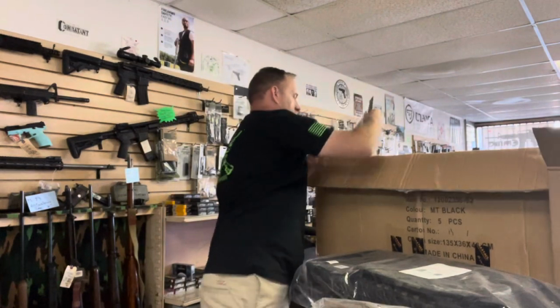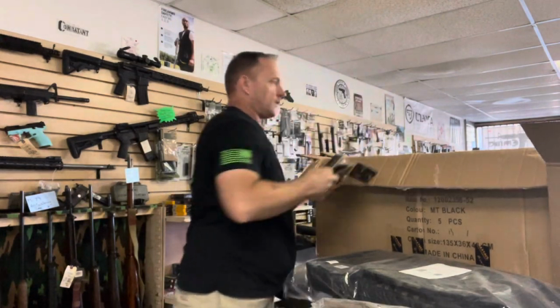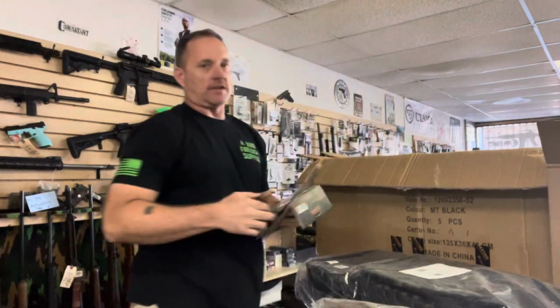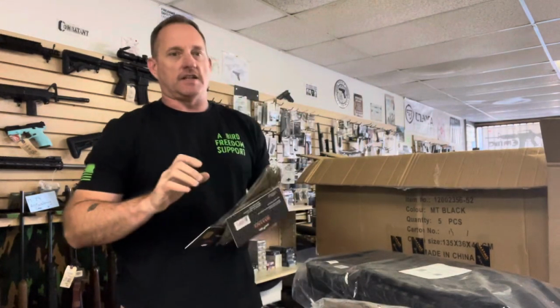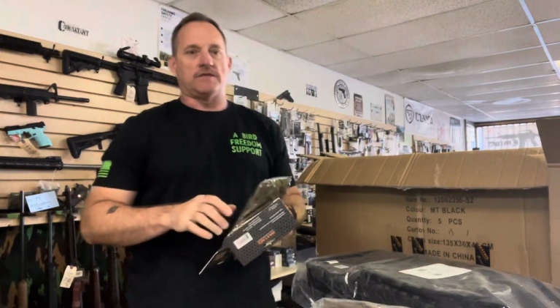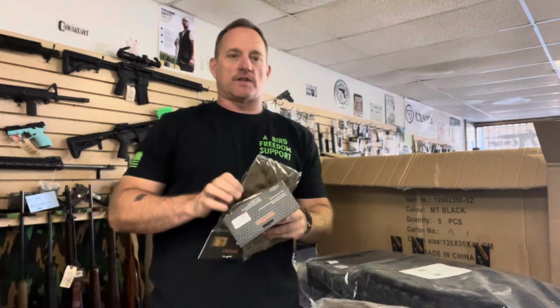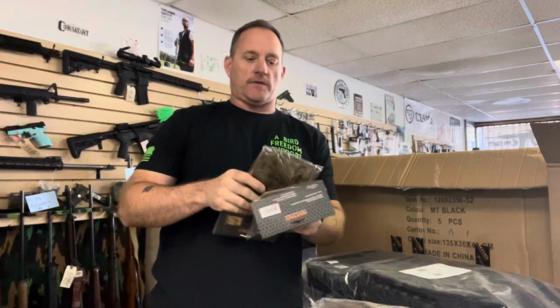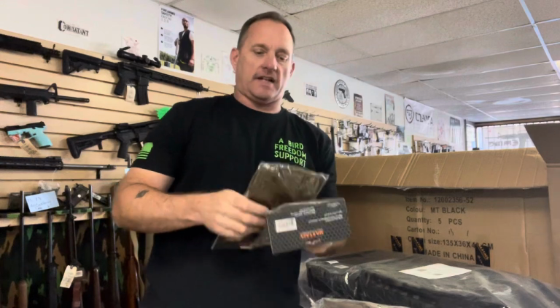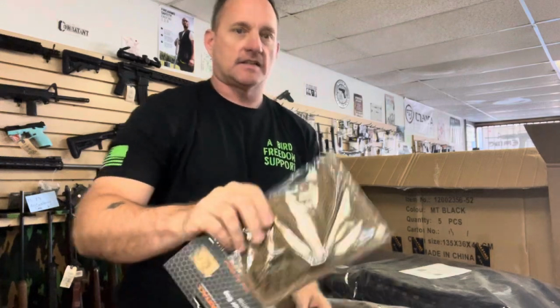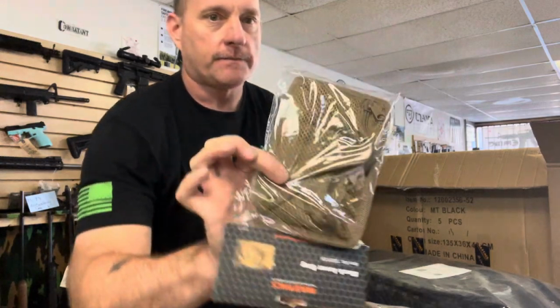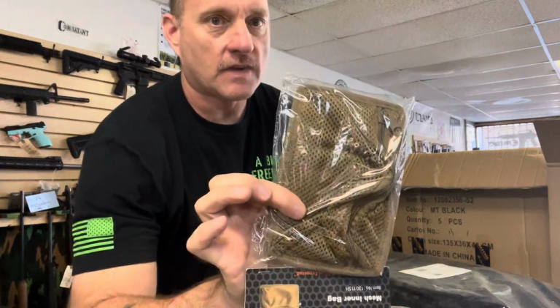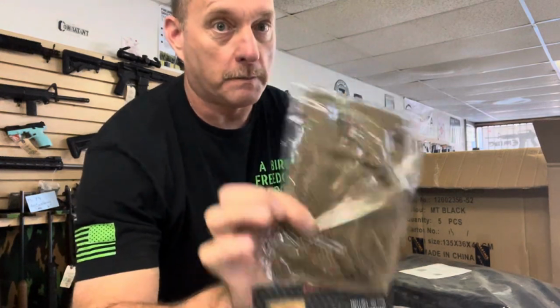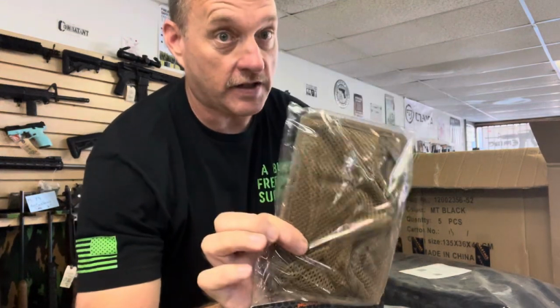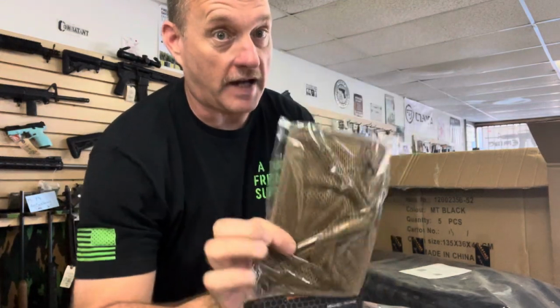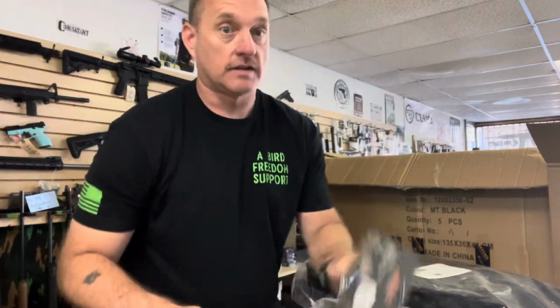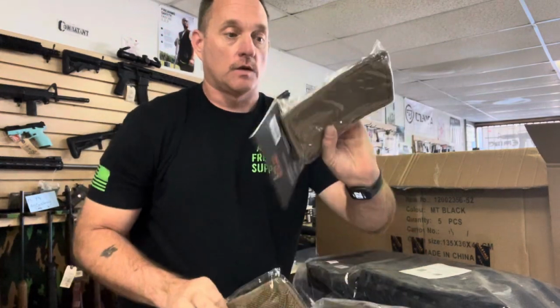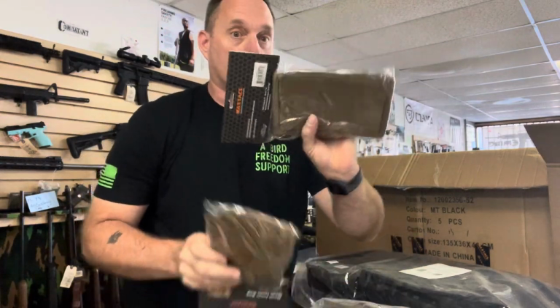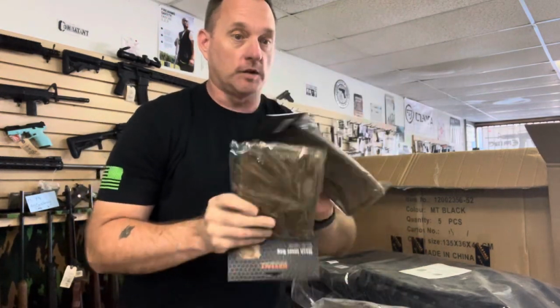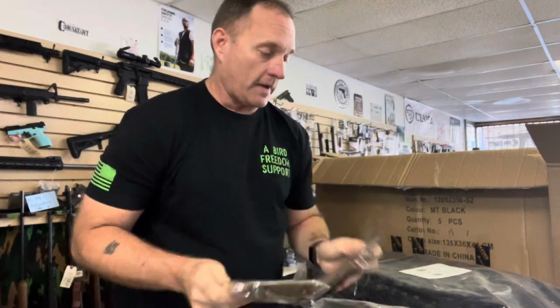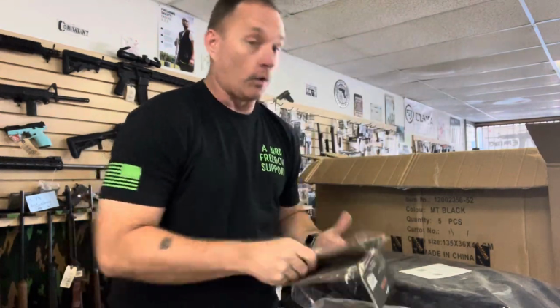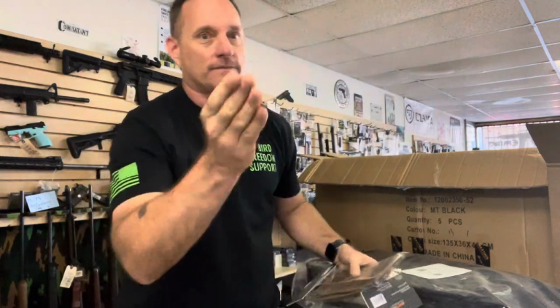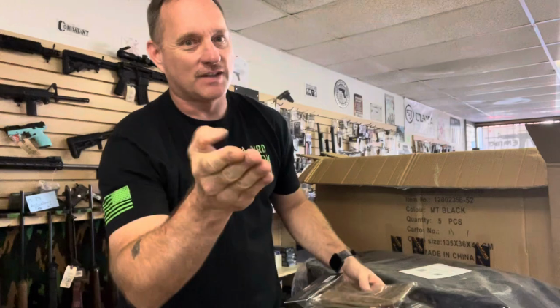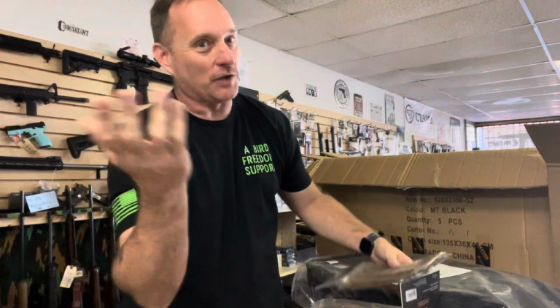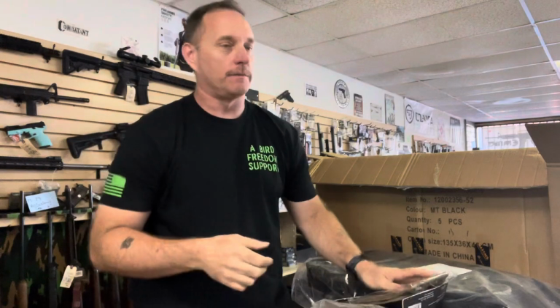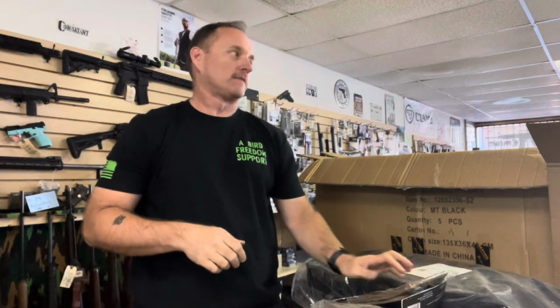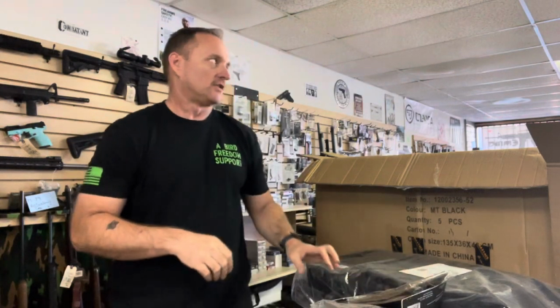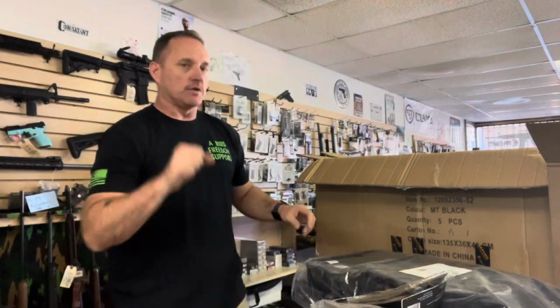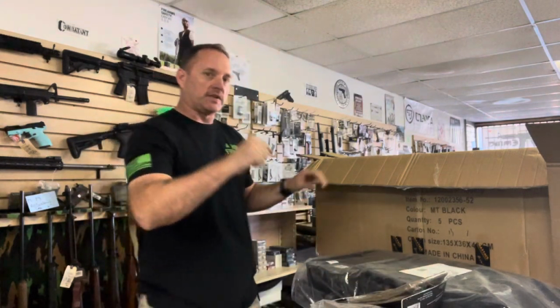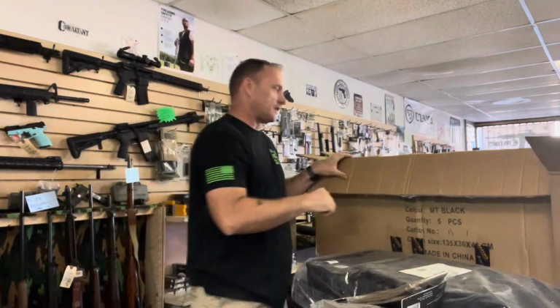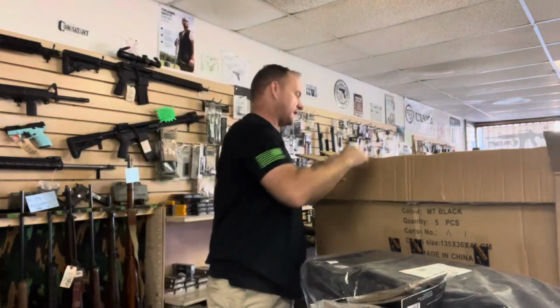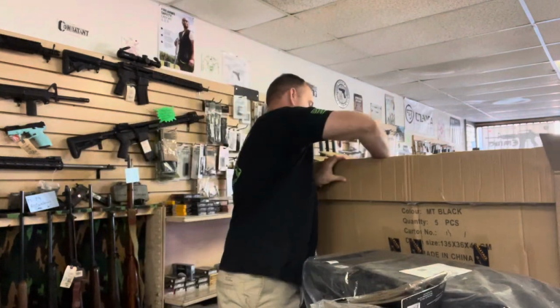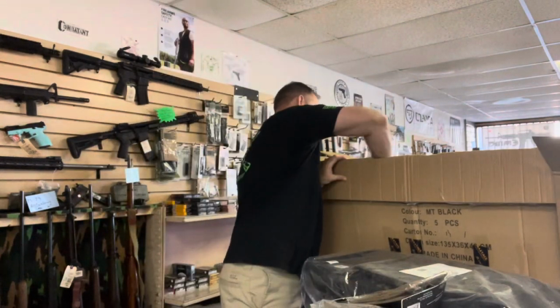For those that are getting the 52-inch rifle bags, mesh inner bags with hook and loop on the back — or Velcro — so you can put that gear in there and secure it.